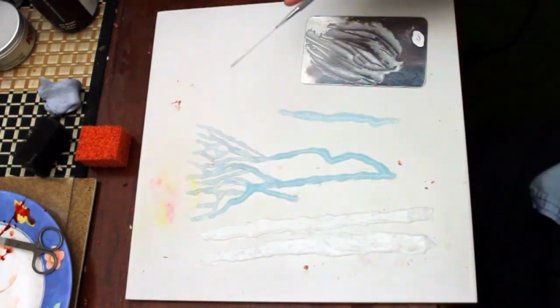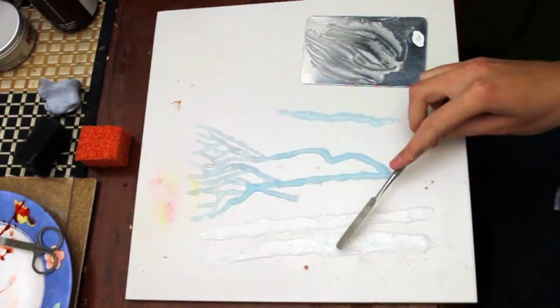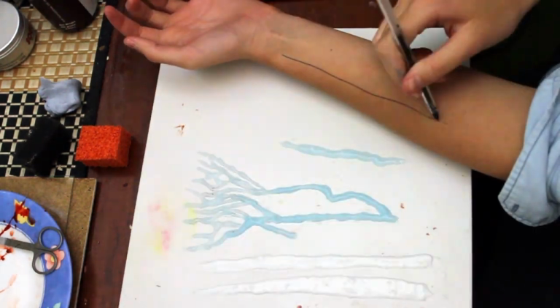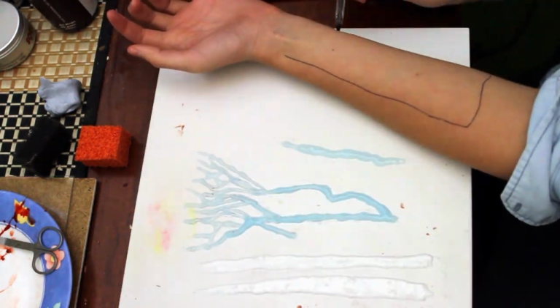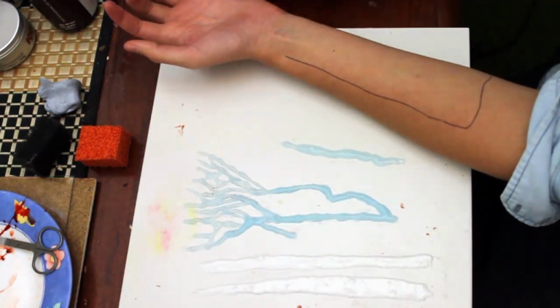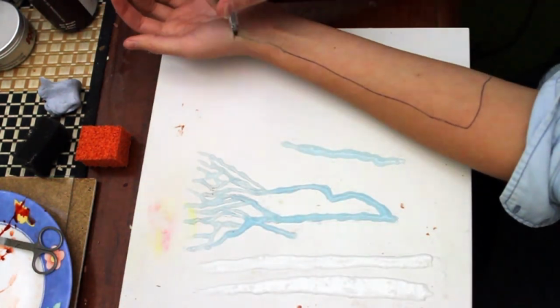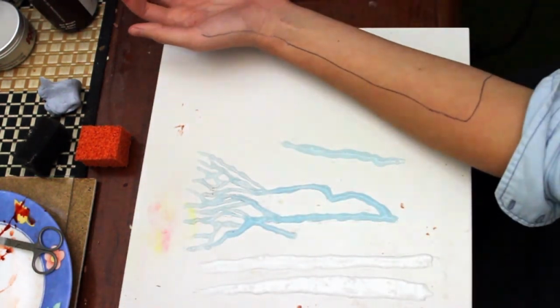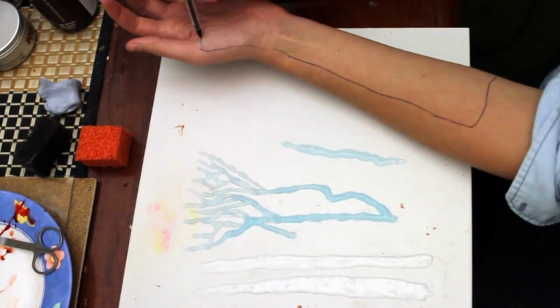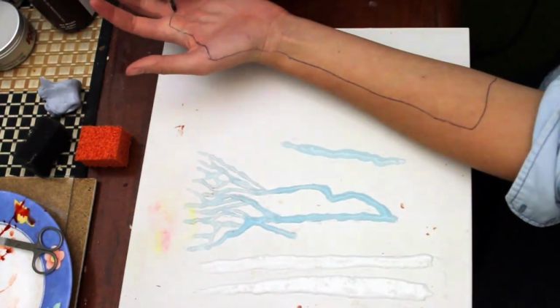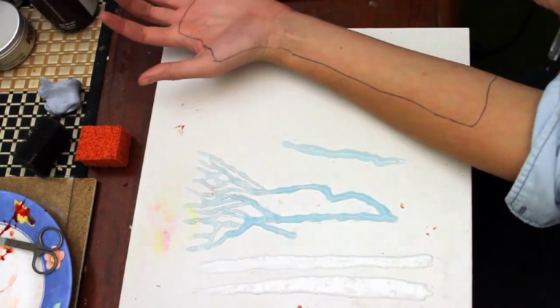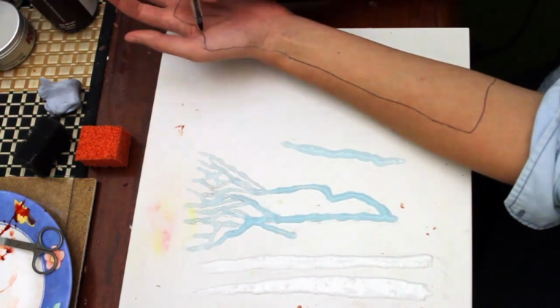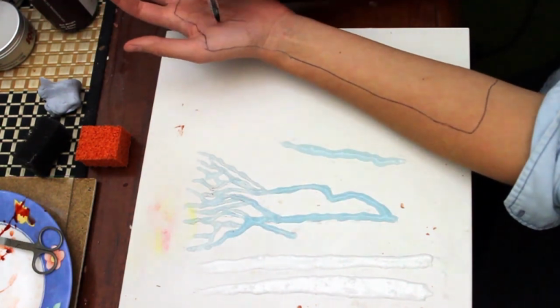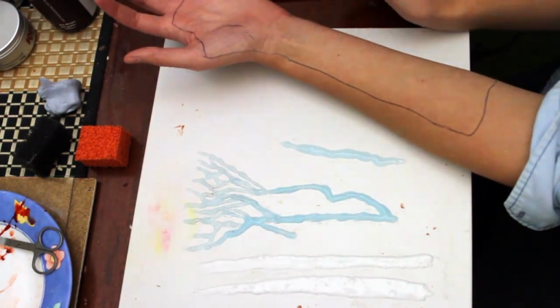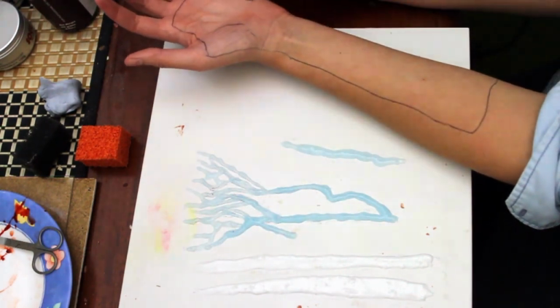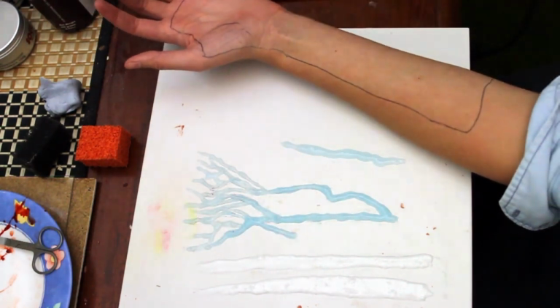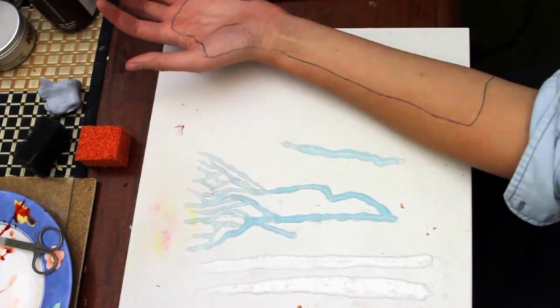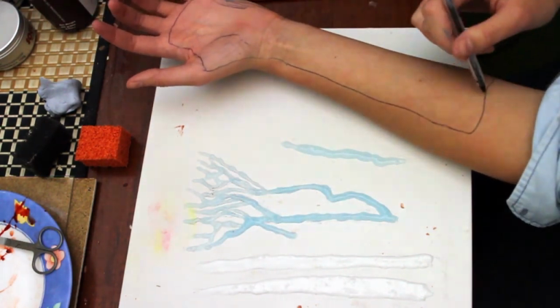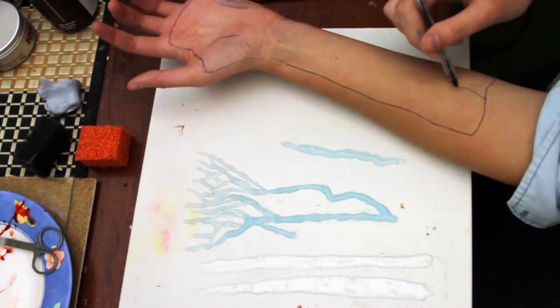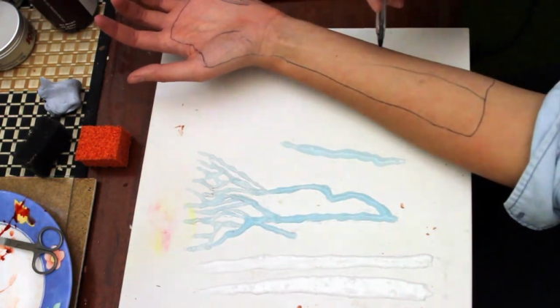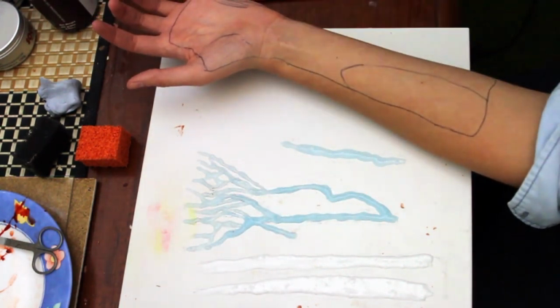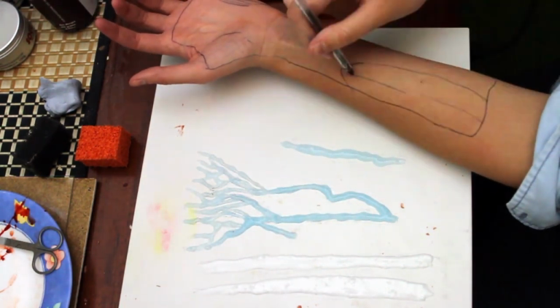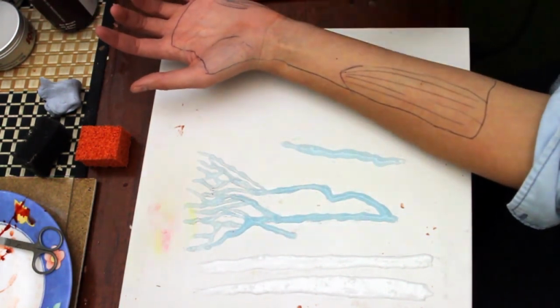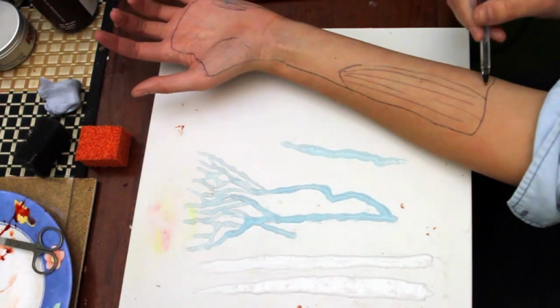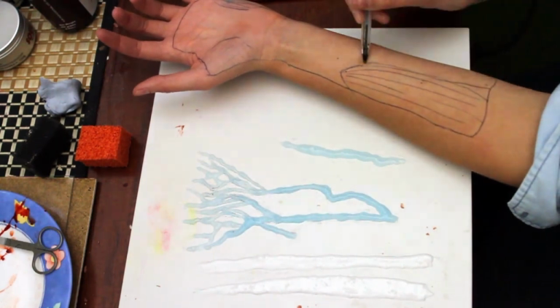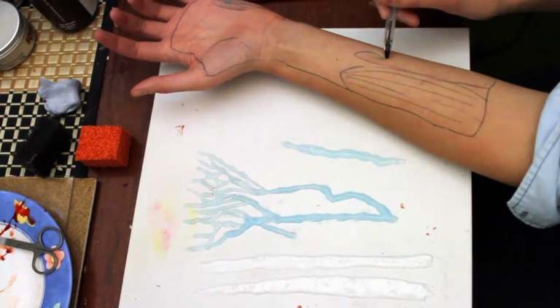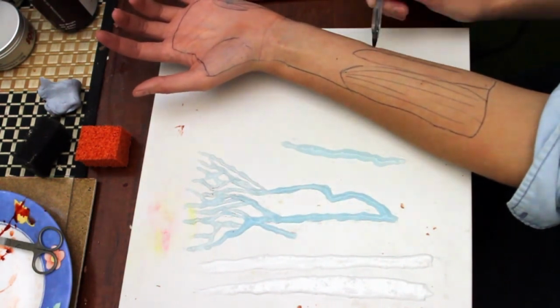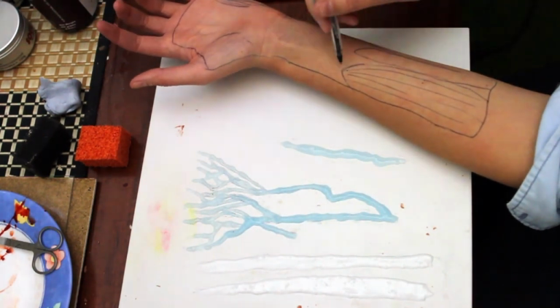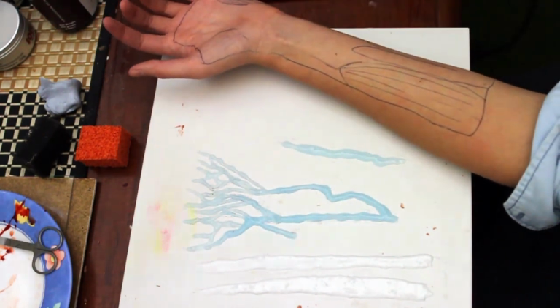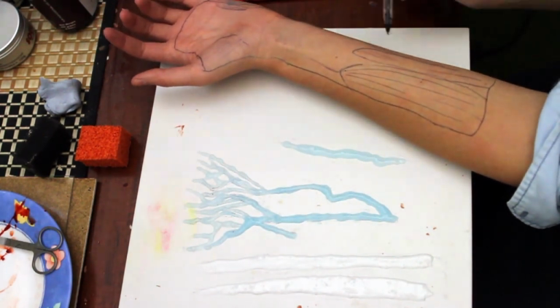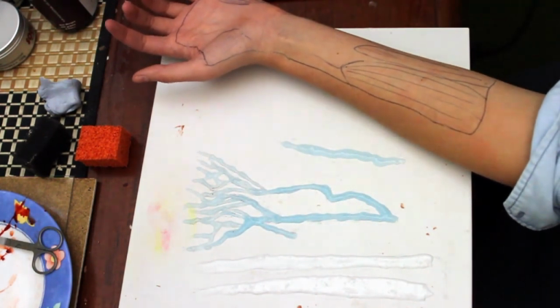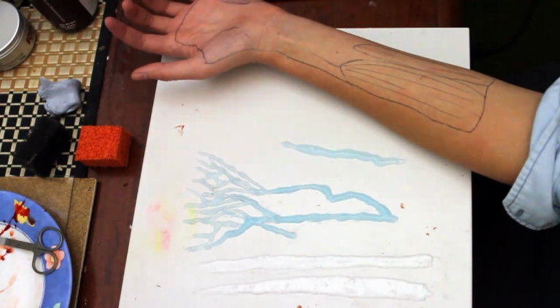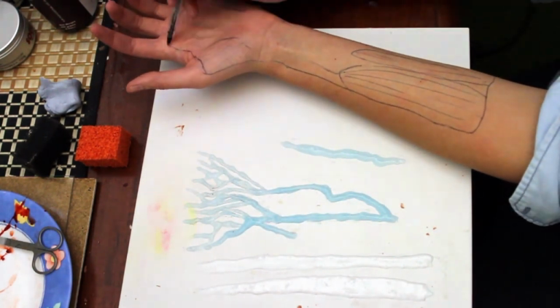Now I'm drawing an outline of where I want the cut or the incision to be, the muscle placement and the ligament placement, and just generally planning out how it's going to look before I start.